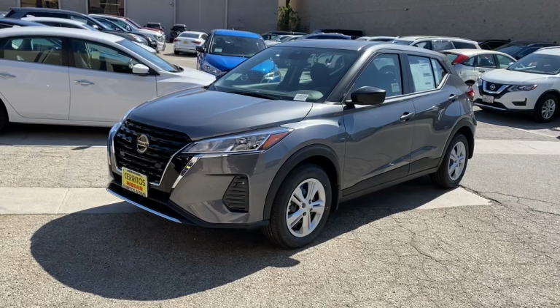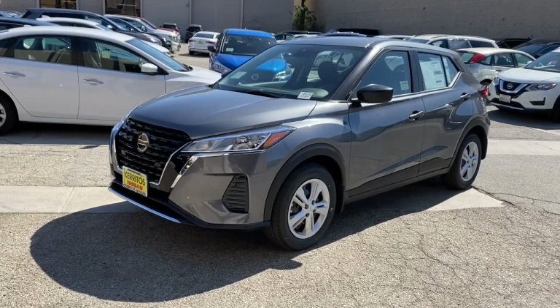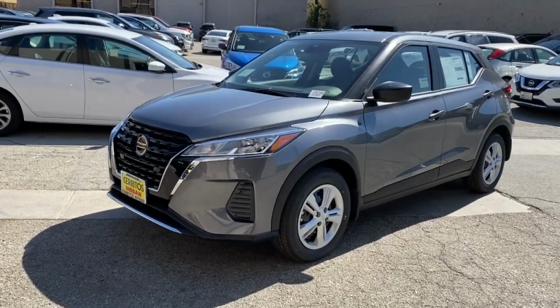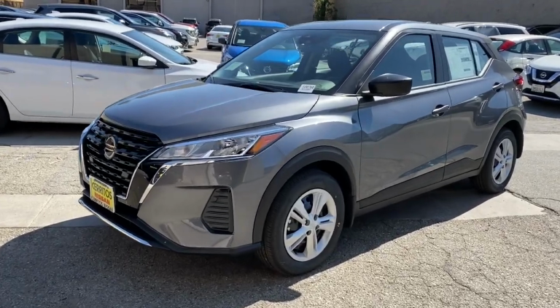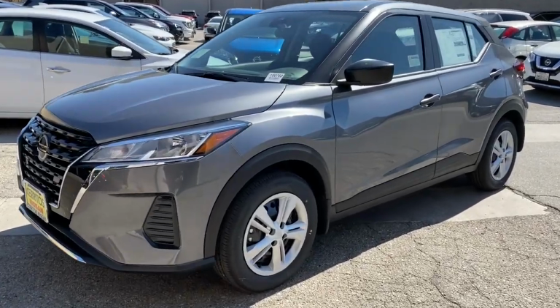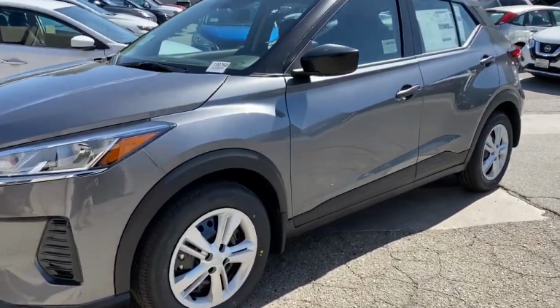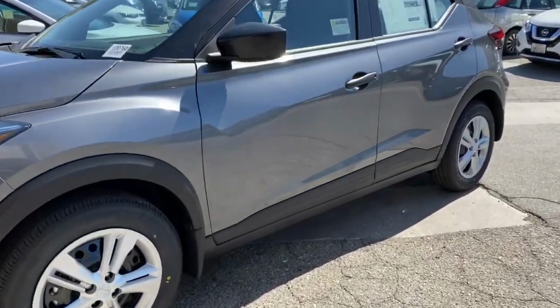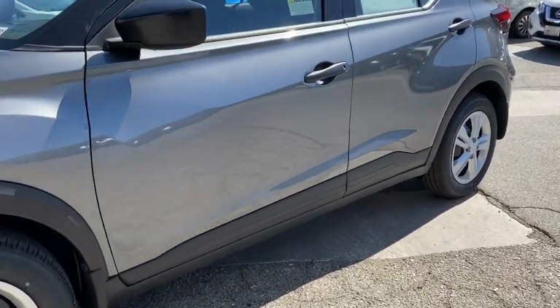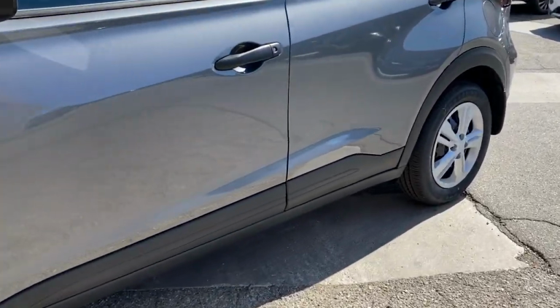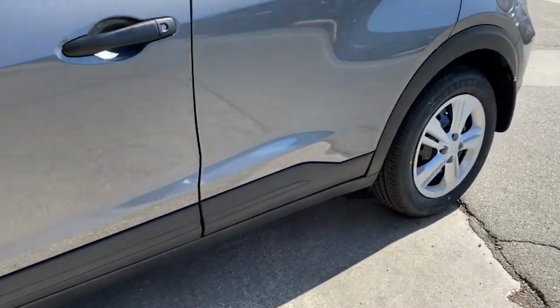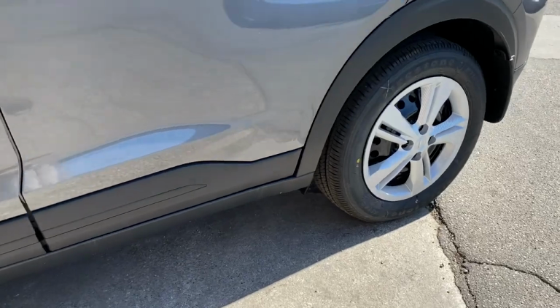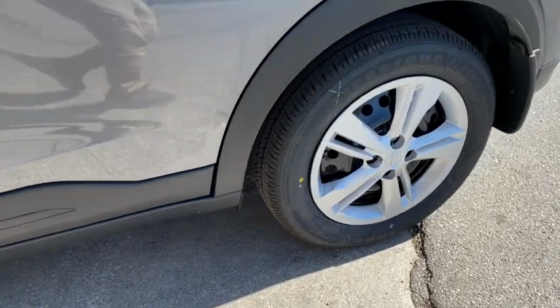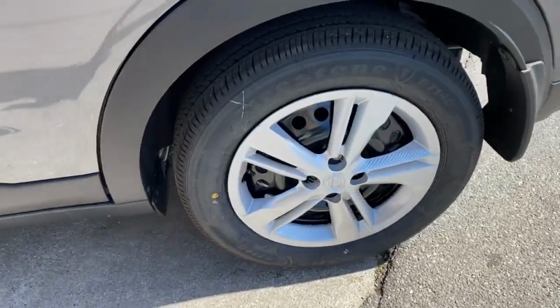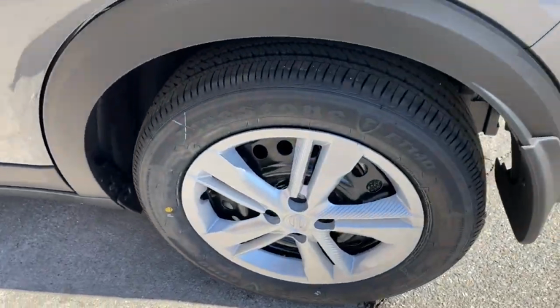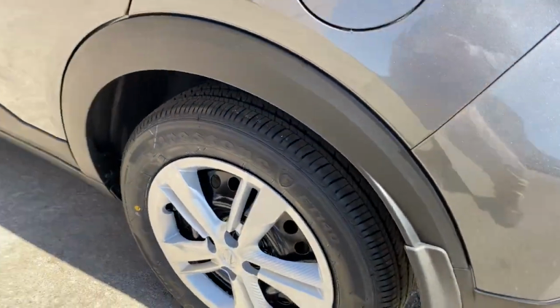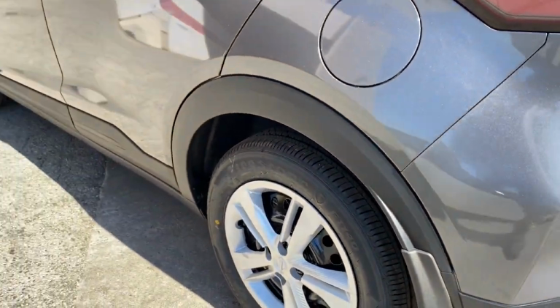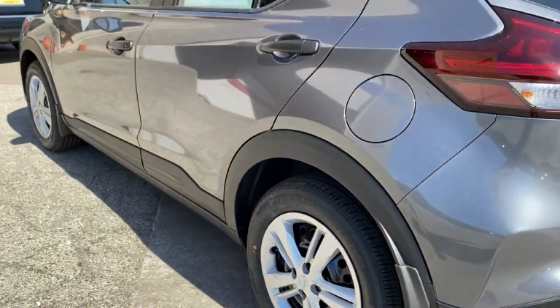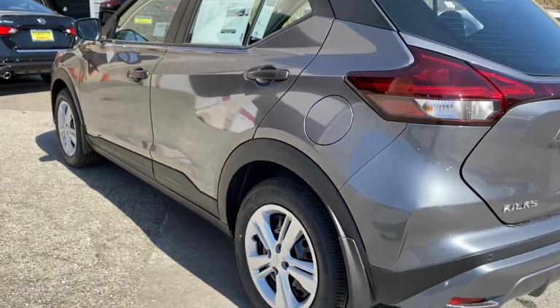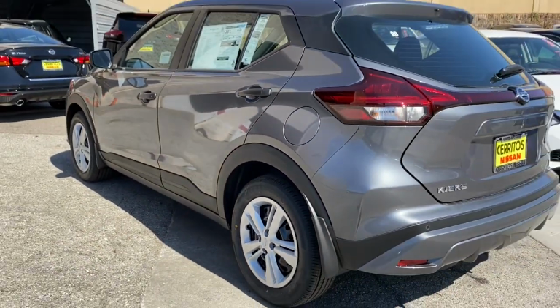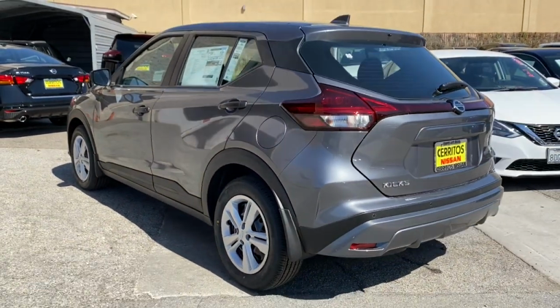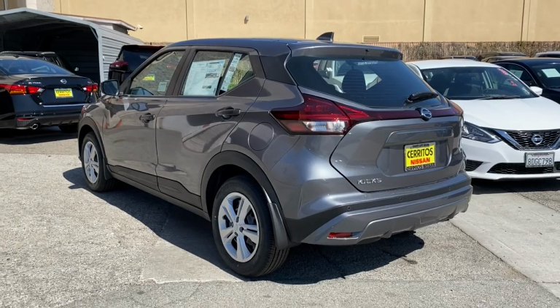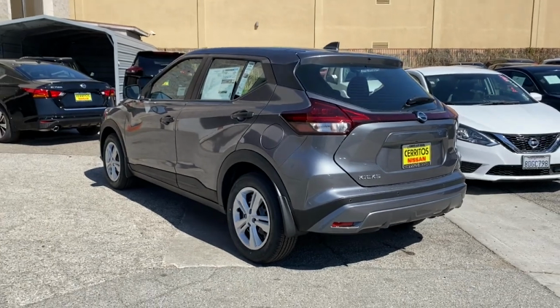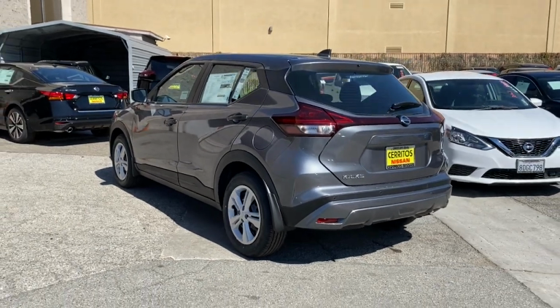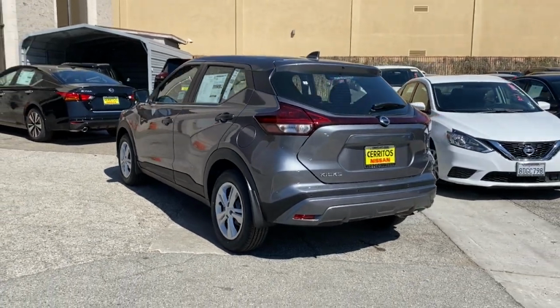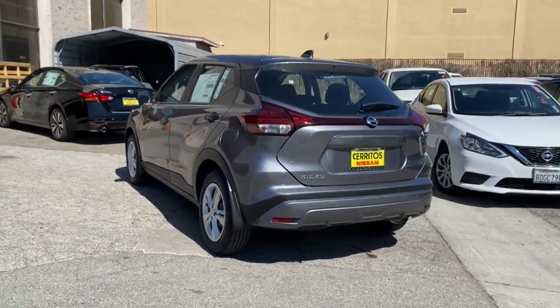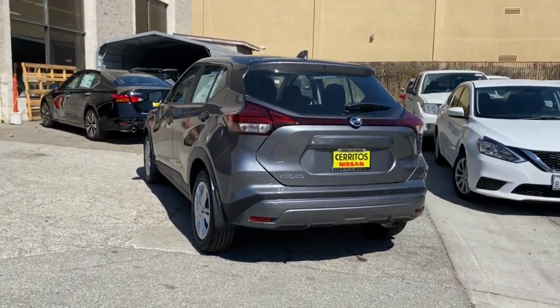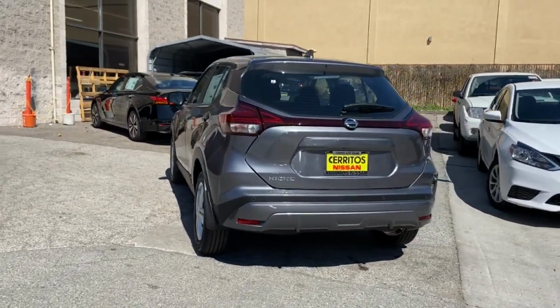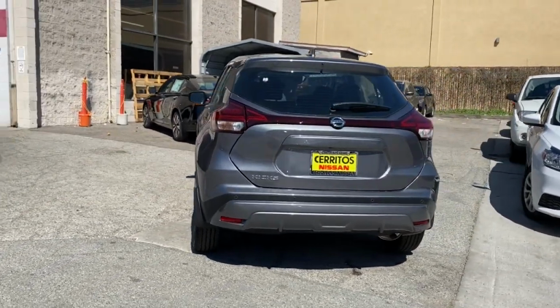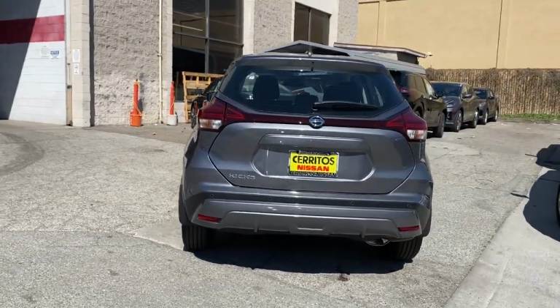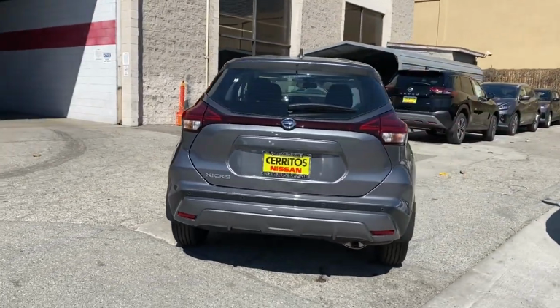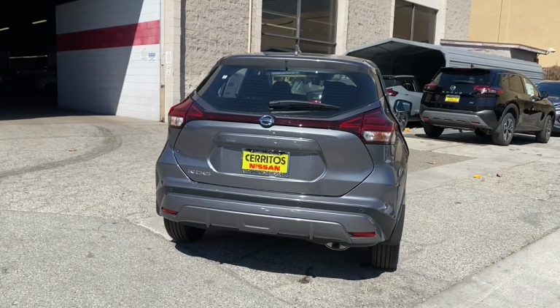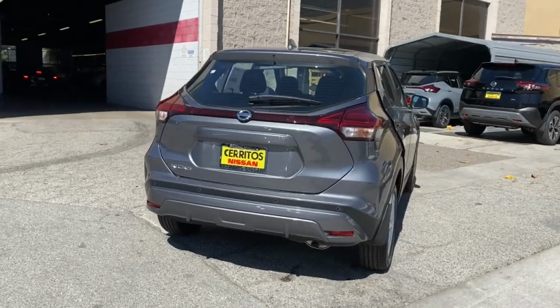Get acquainted with the 2021 Nissan Kicks. This Nissan Kicks packs a lot of fun into an efficient, compact package. Enjoy the benefit of its spacious interior, comfortable ride, ample cargo space, and touchscreen infotainment.